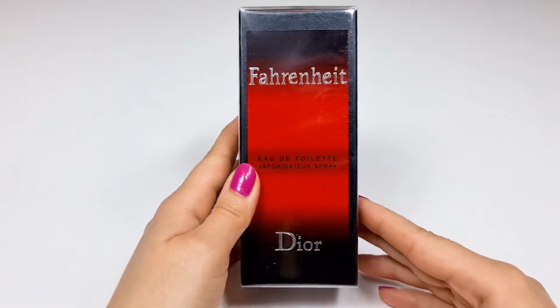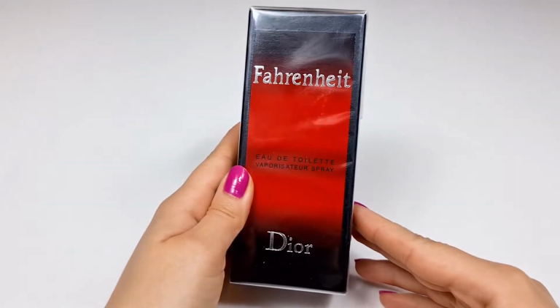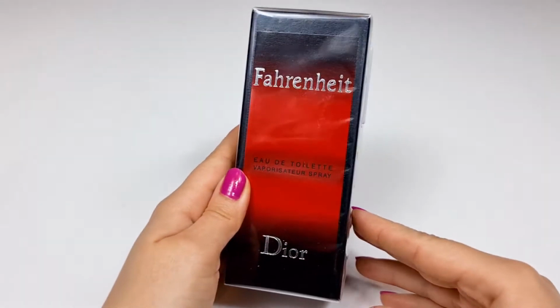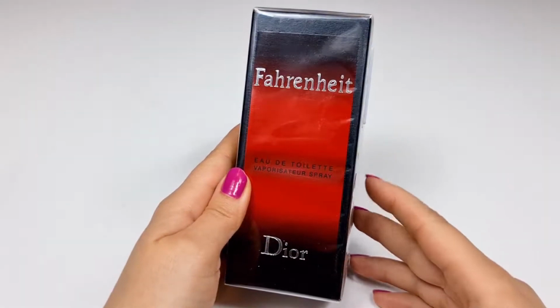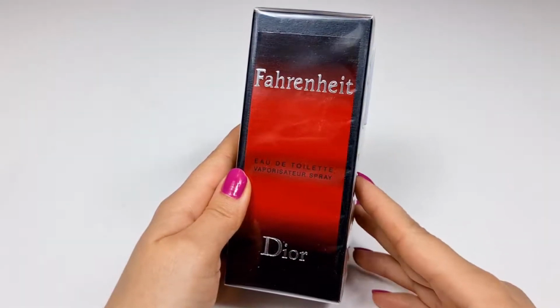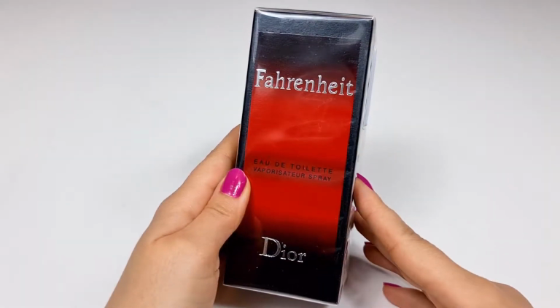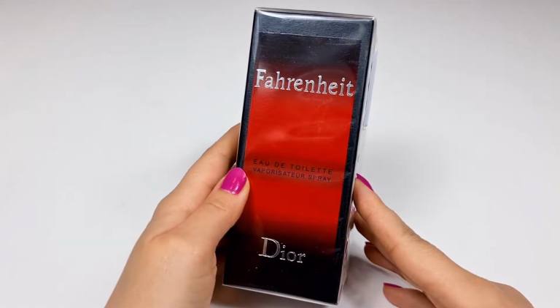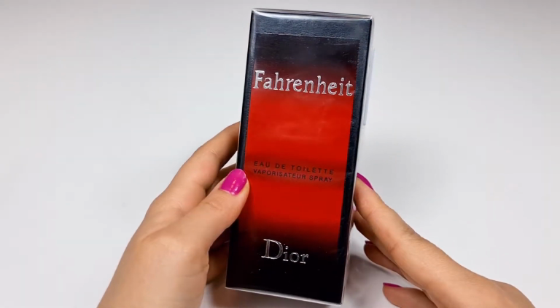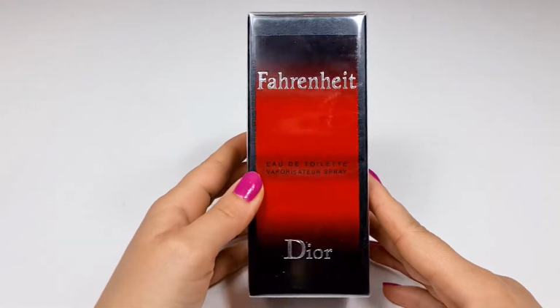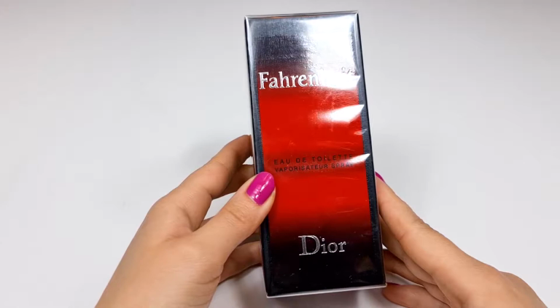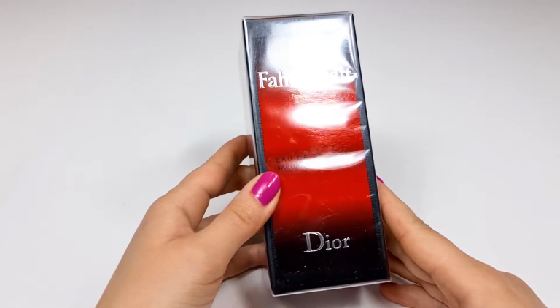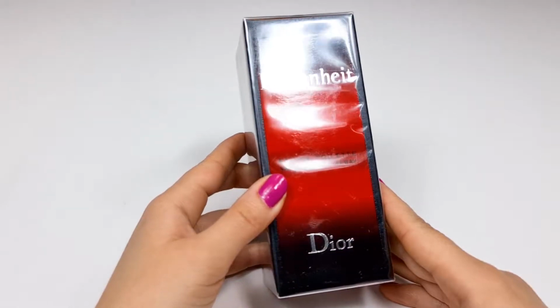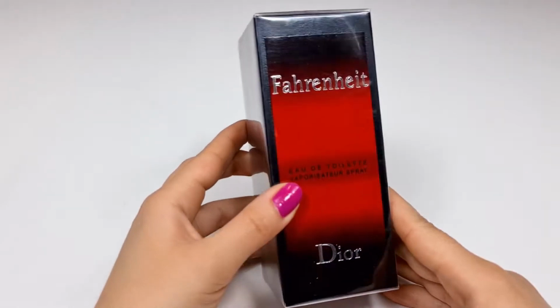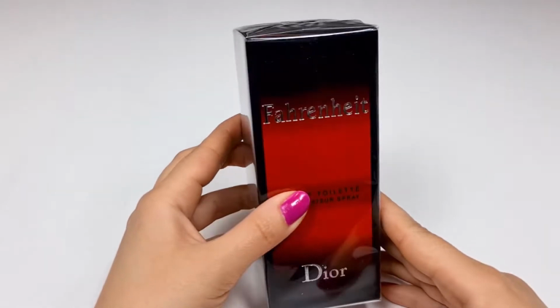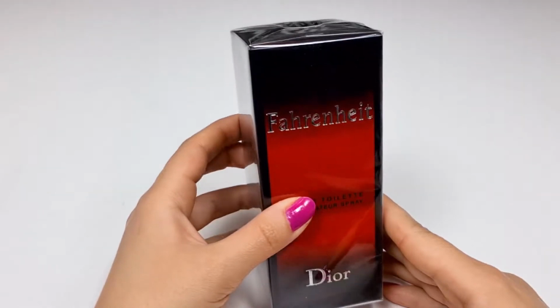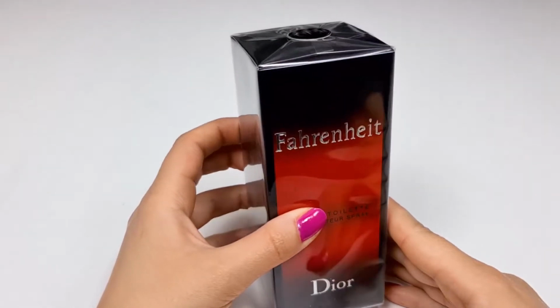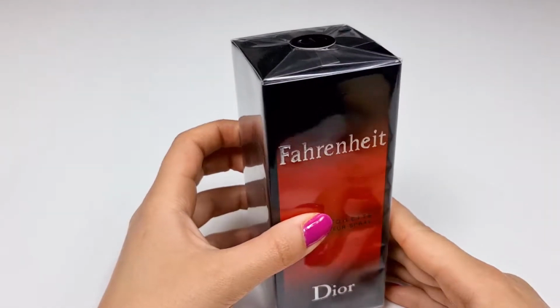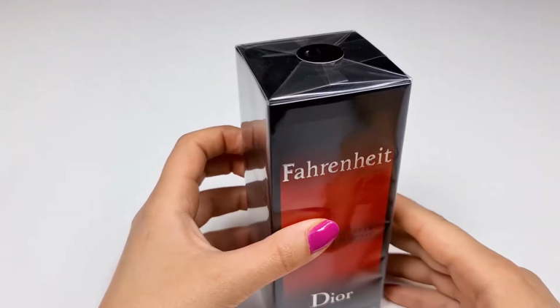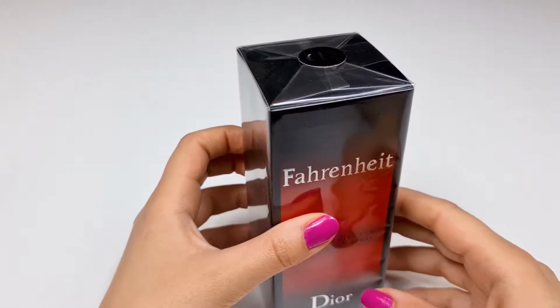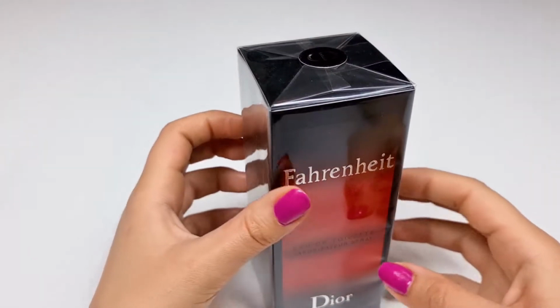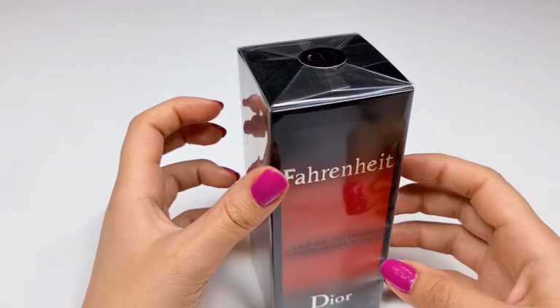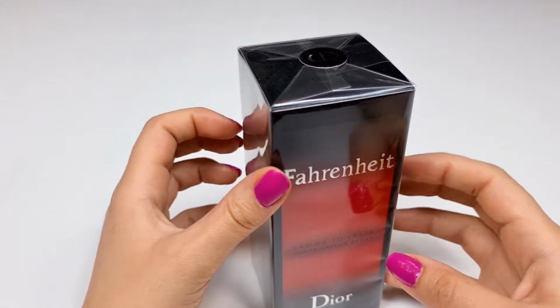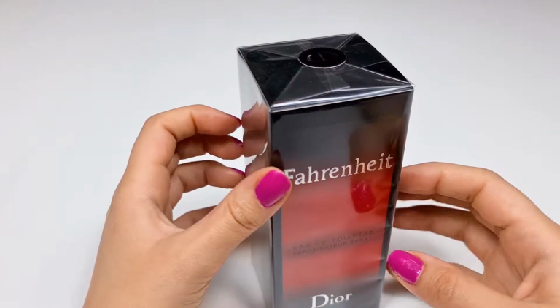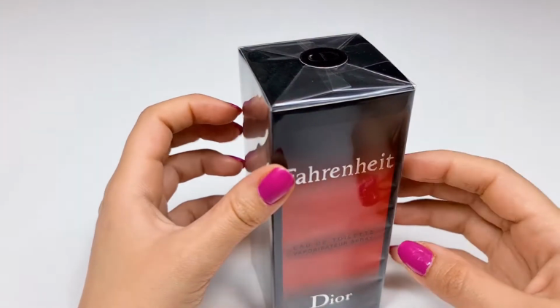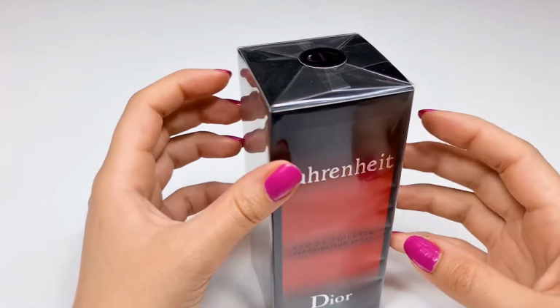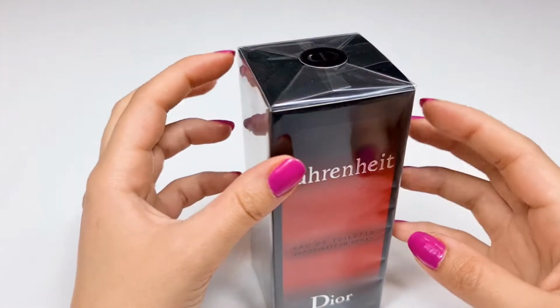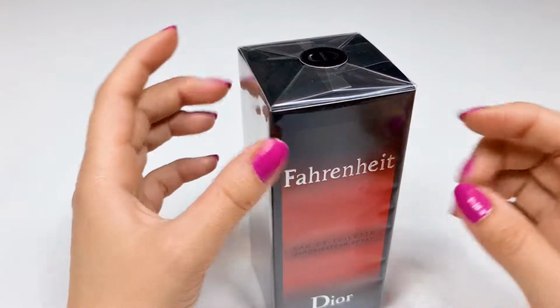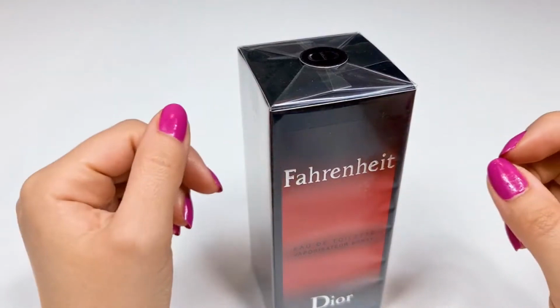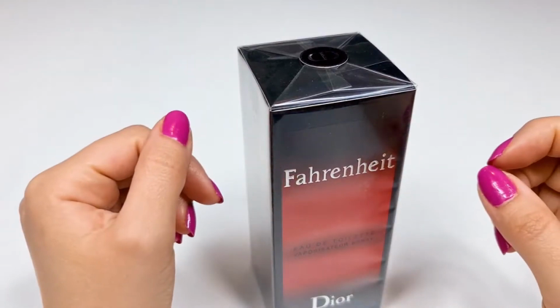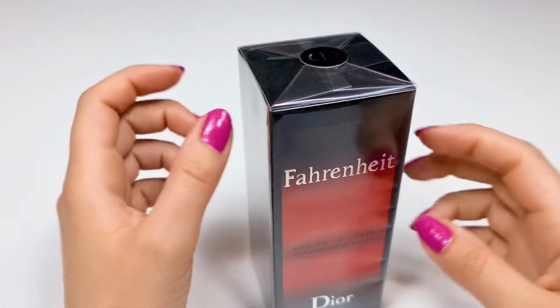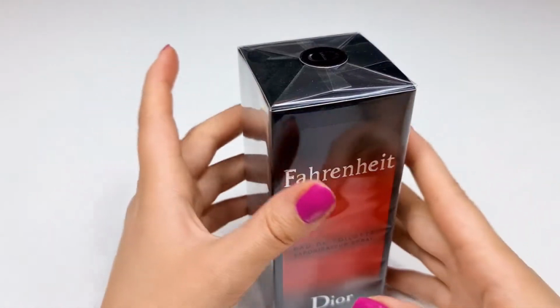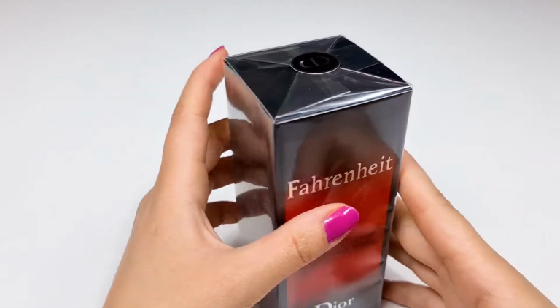Hi, guys. Welcome to ASMR Unboxing Perfume channel. Let's unbox together.